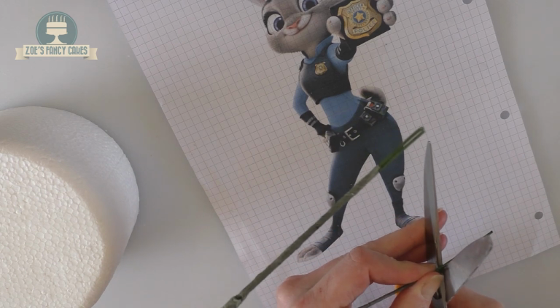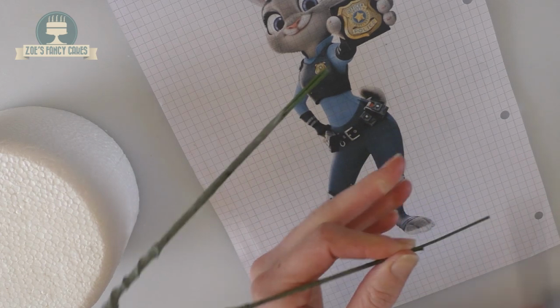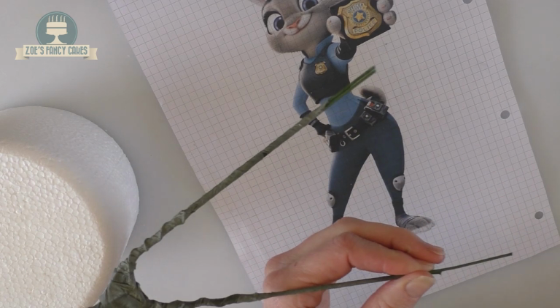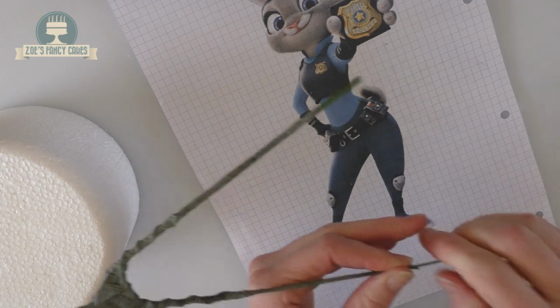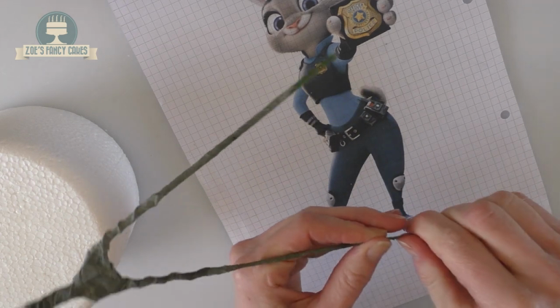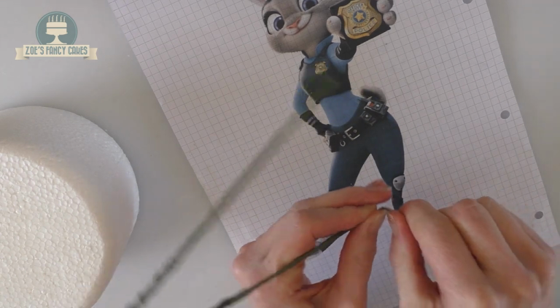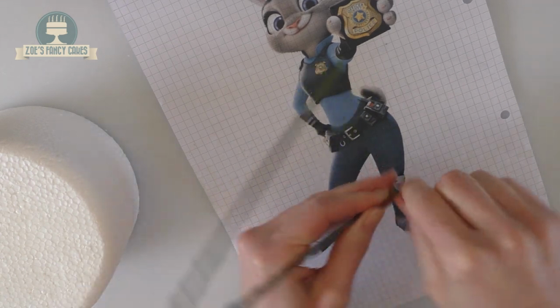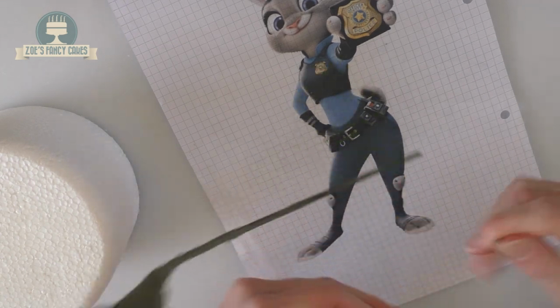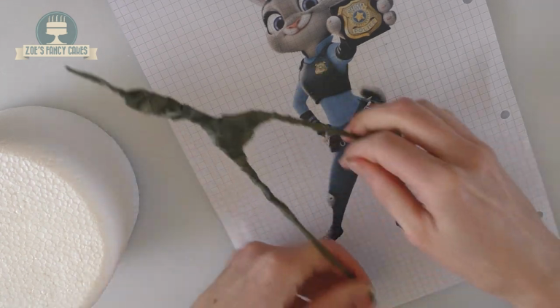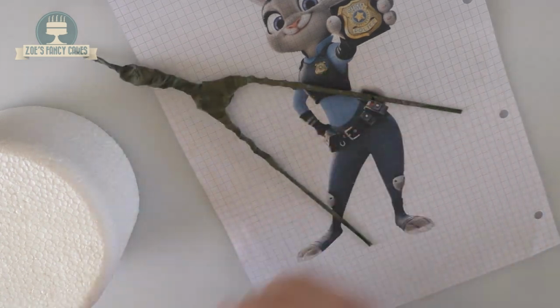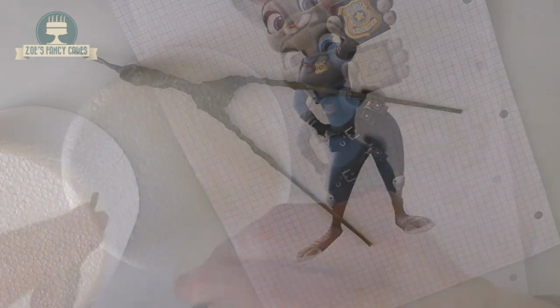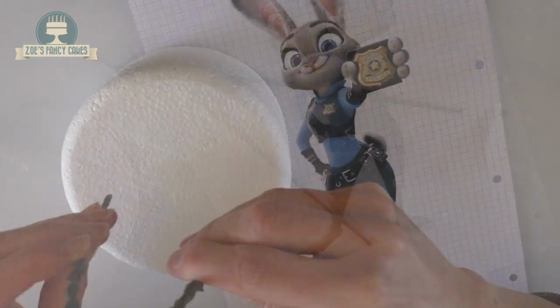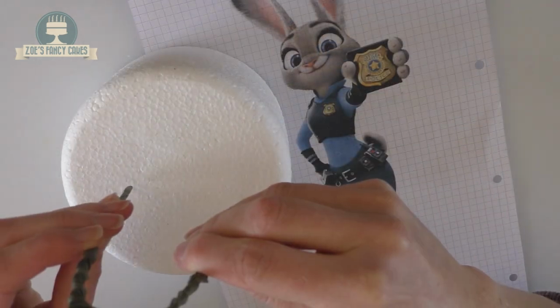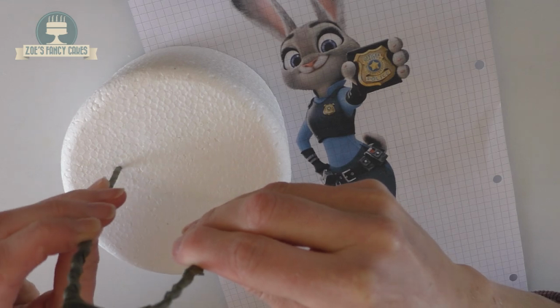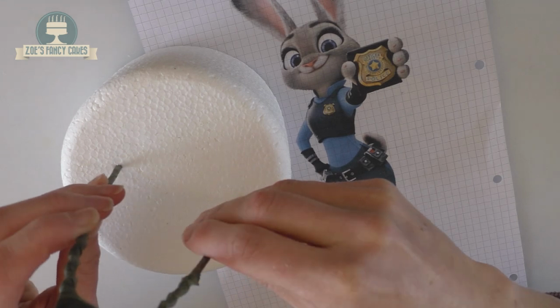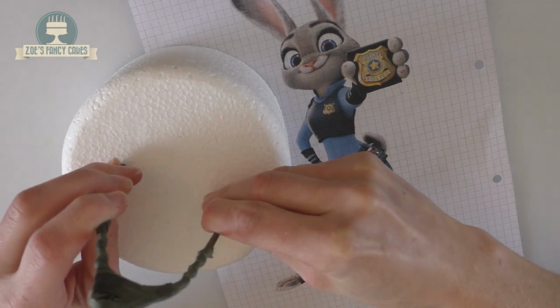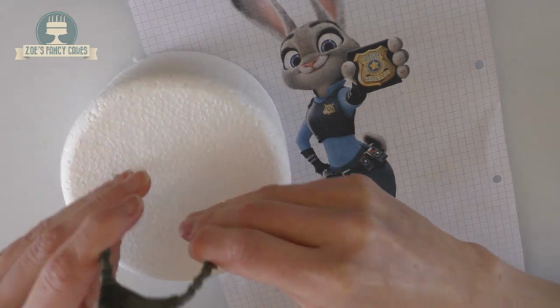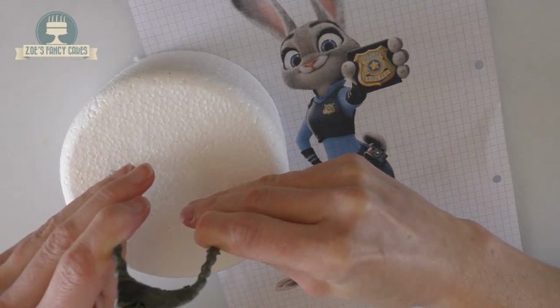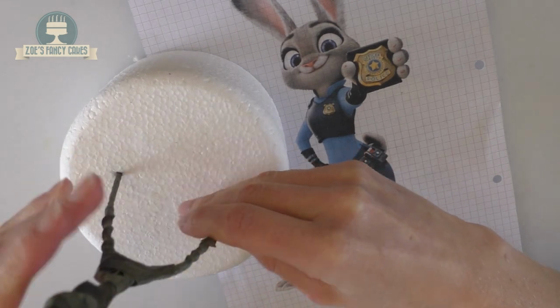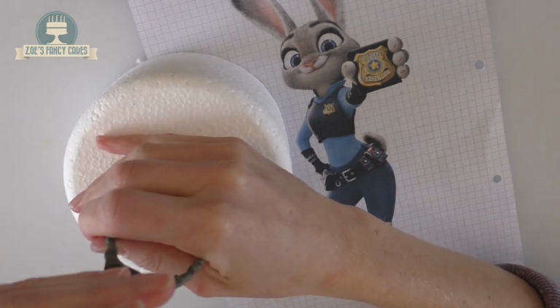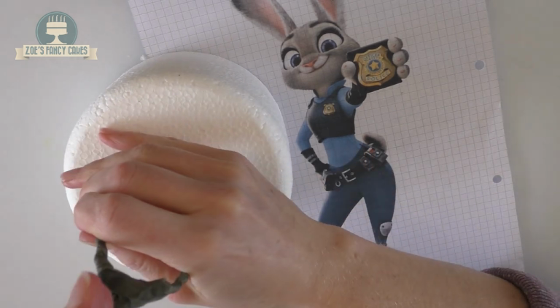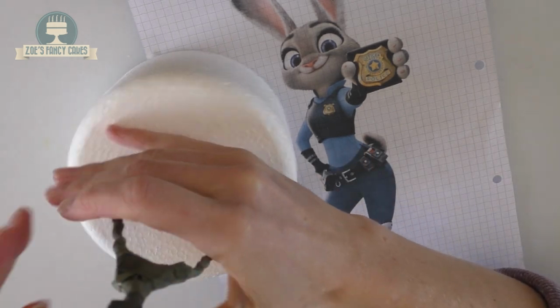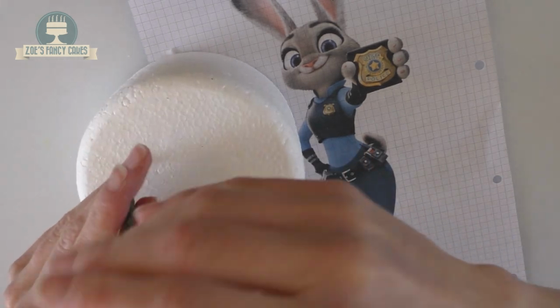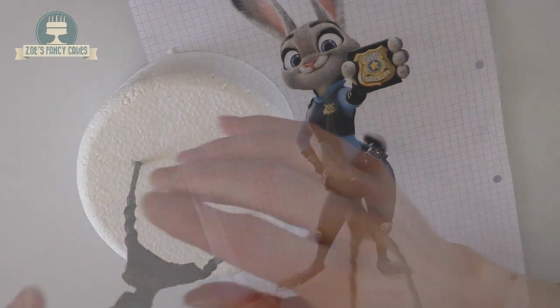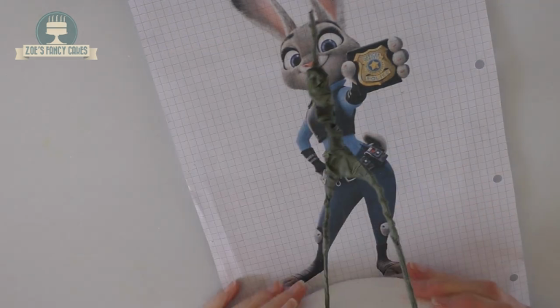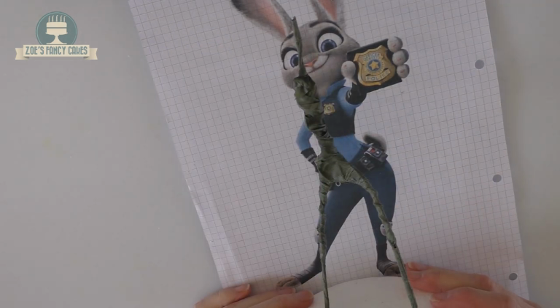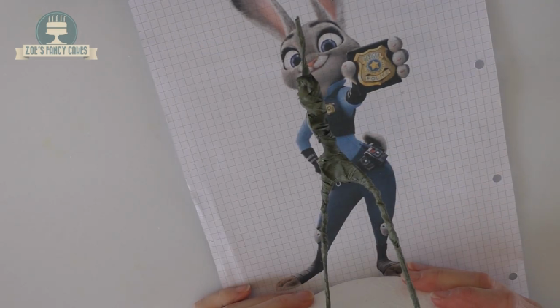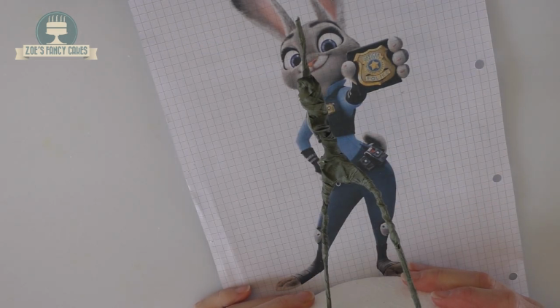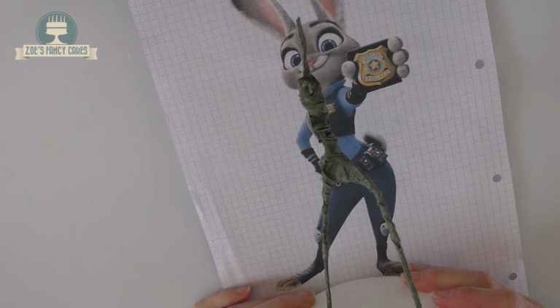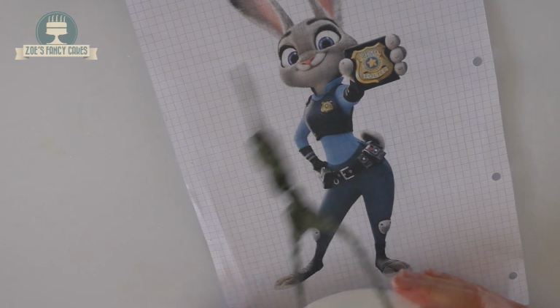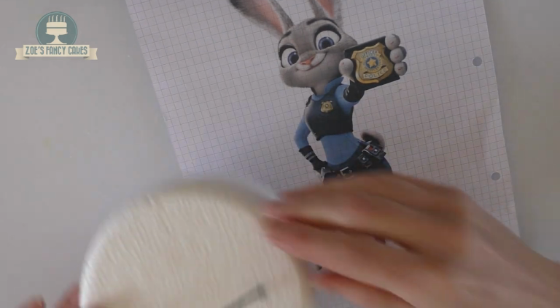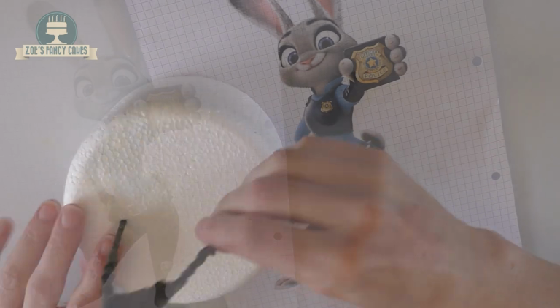I'm cutting off the ends — I'm just using scissors, I would usually use wire cutters but I'm not sure where I've put mine. We'll push that into the polystyrene dummy and I'm just going to check it's roughly similar in size to my picture.